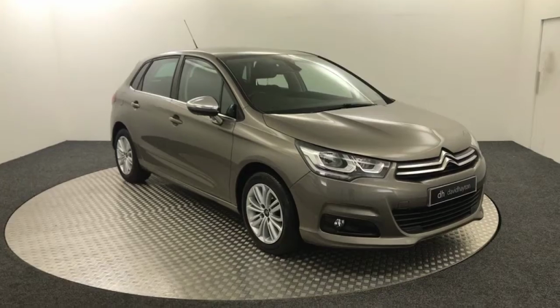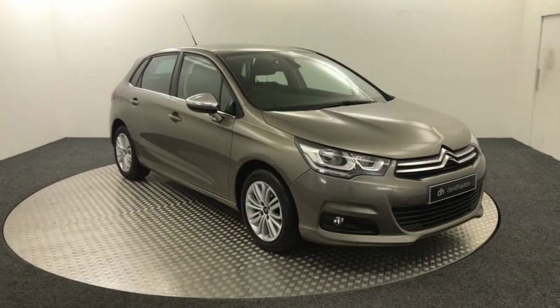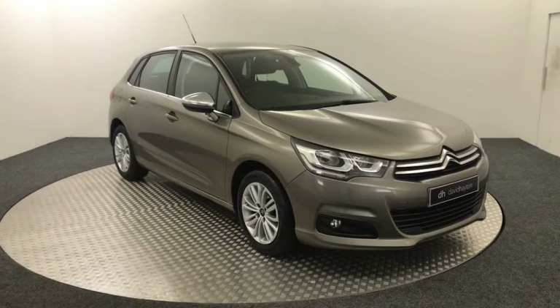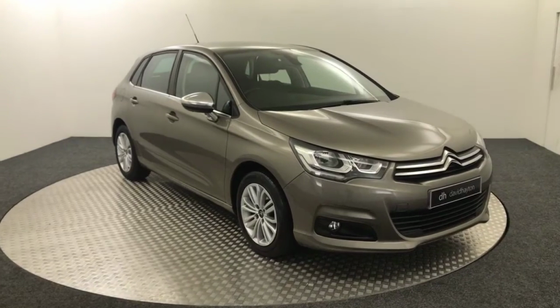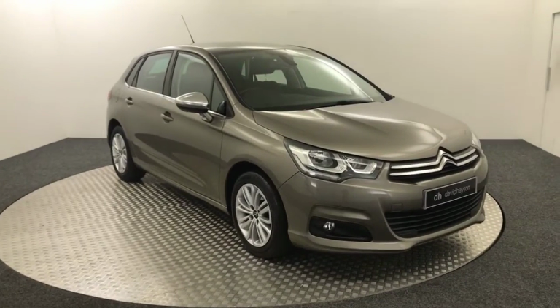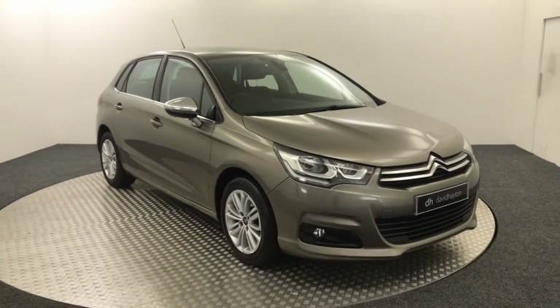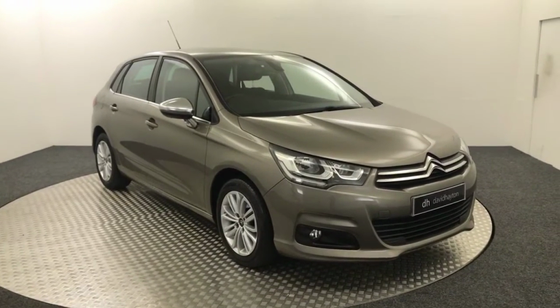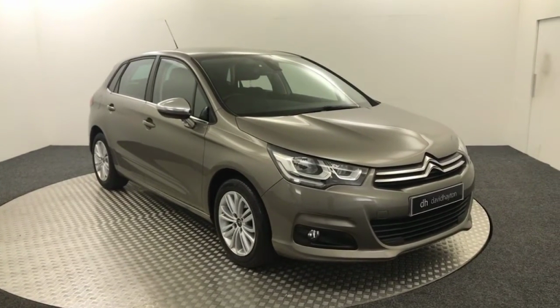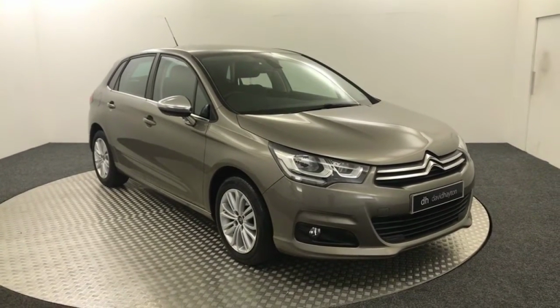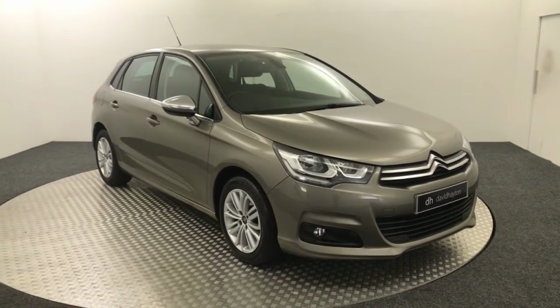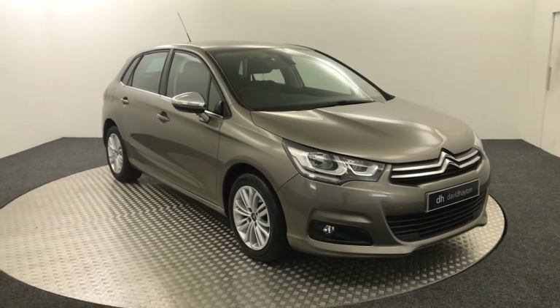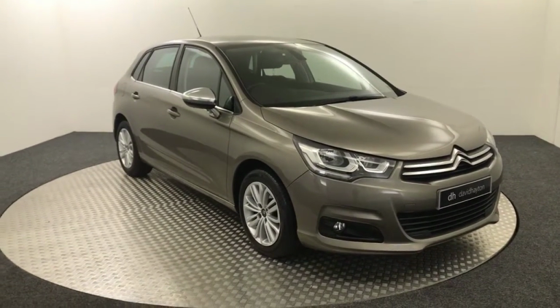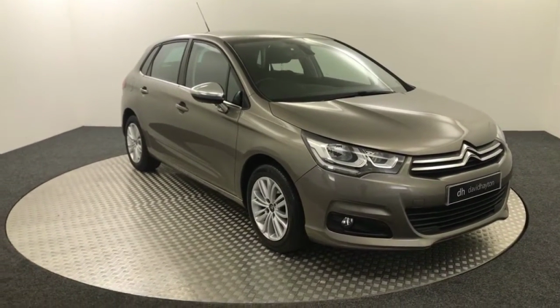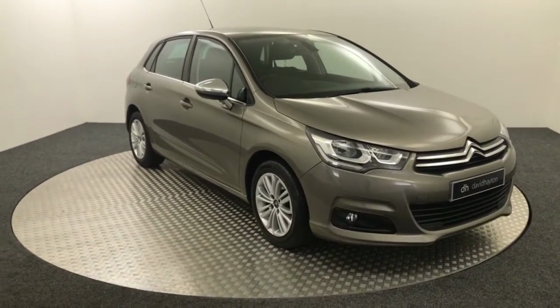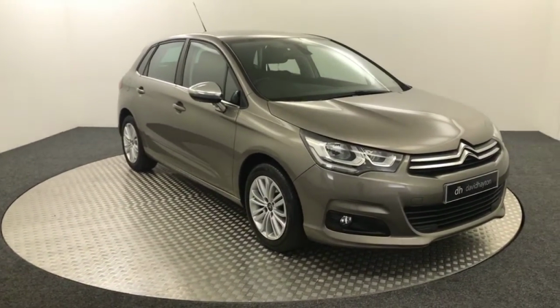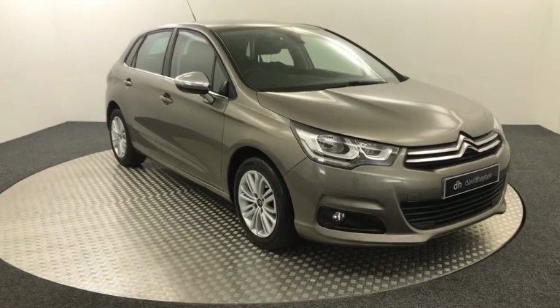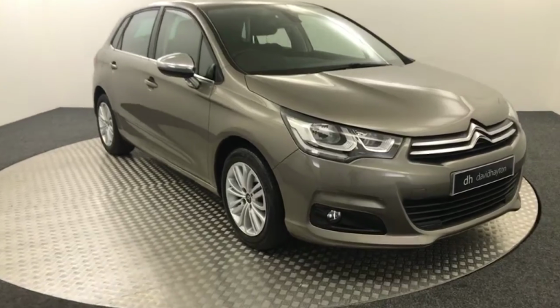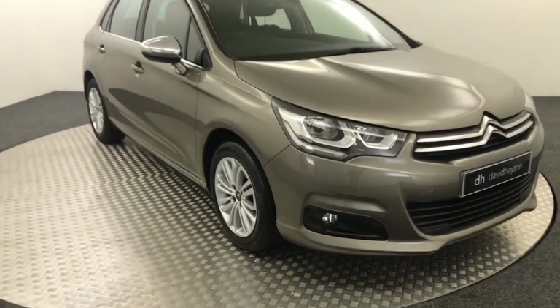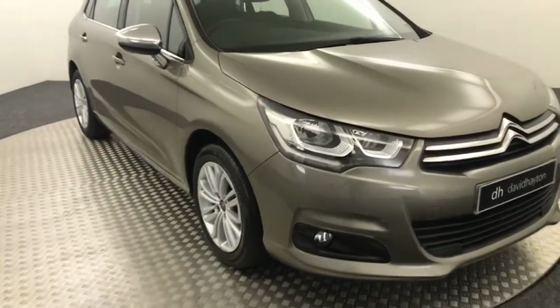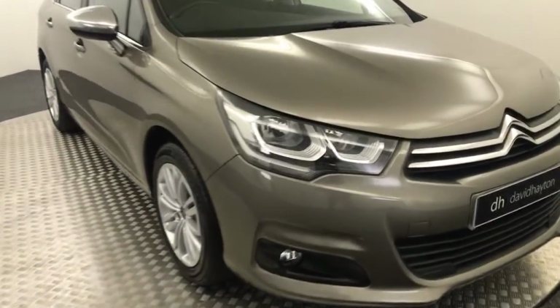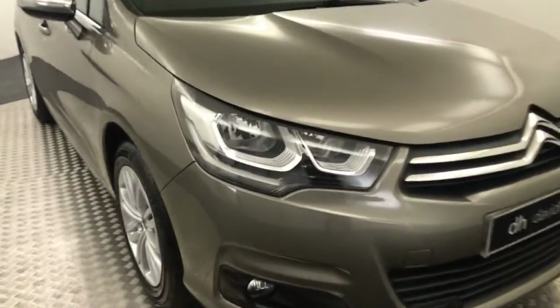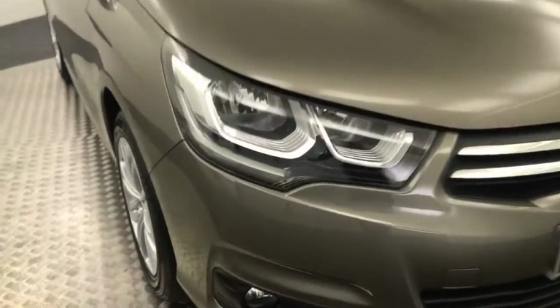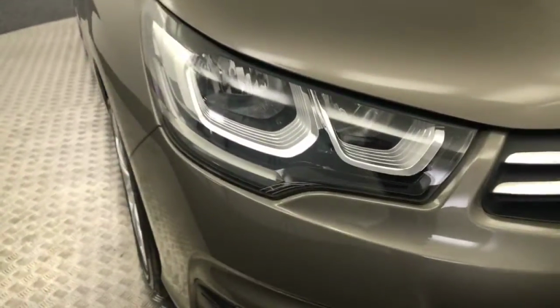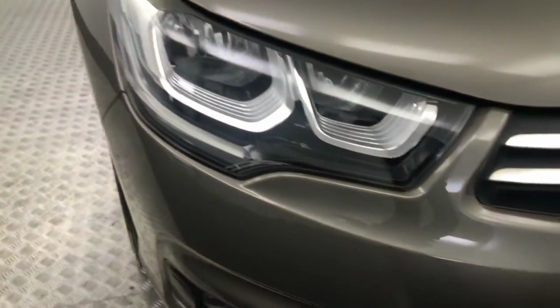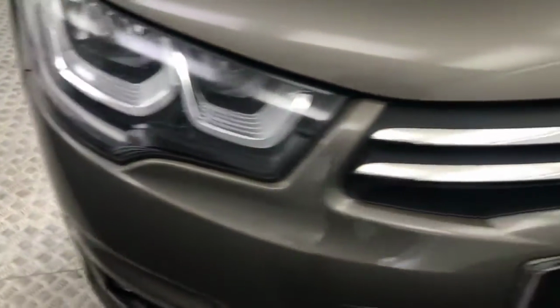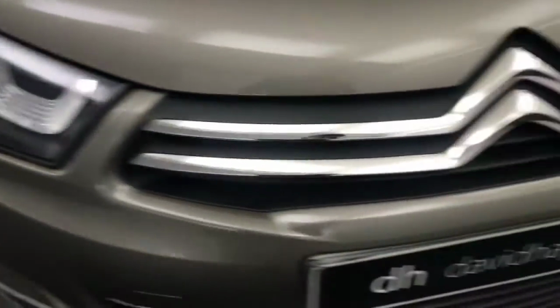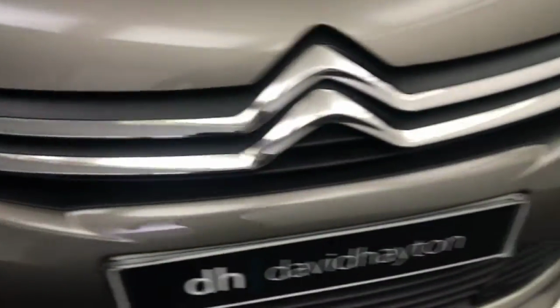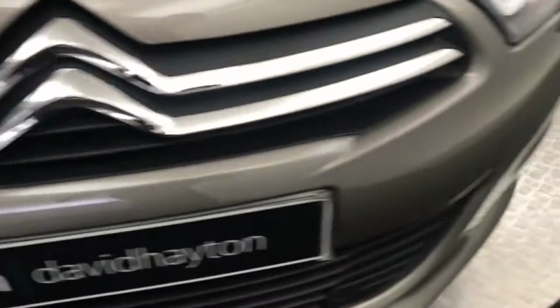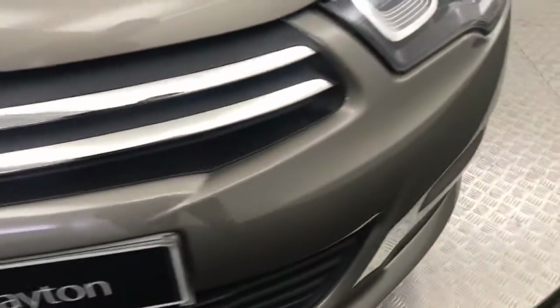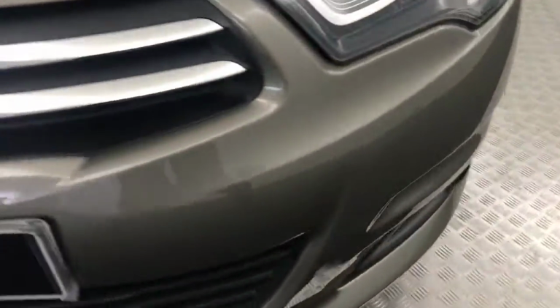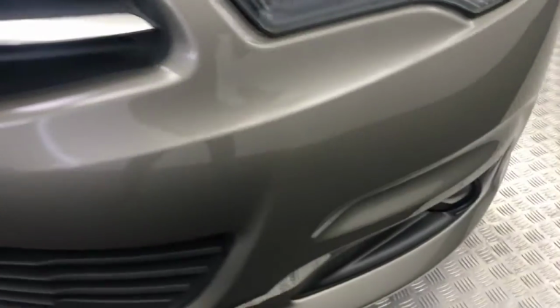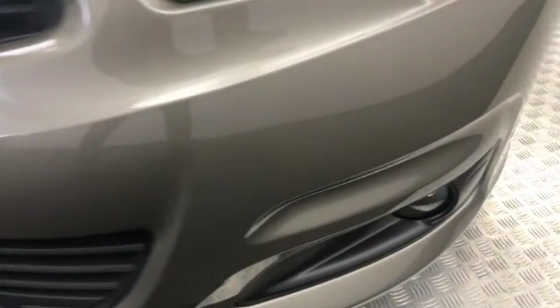Hi, it's James from David Hayton's Auto Store. Today on the turntable we have this Citroen C4 Flair. Take it around the front of the car now. Absolutely stunning condition. Very, very clean example.